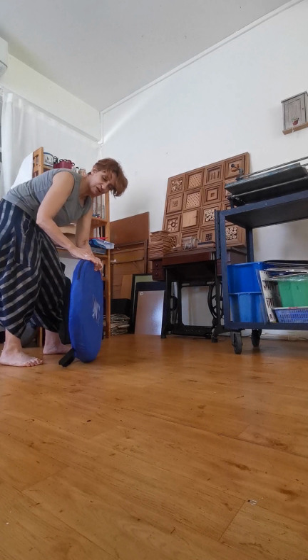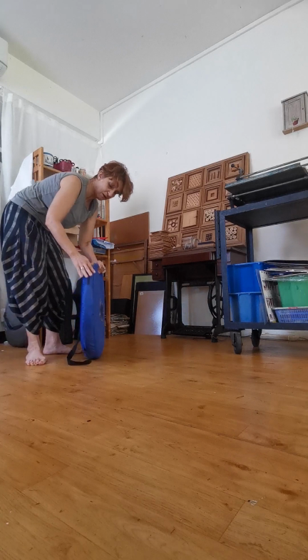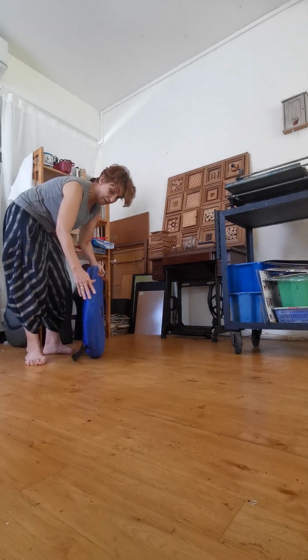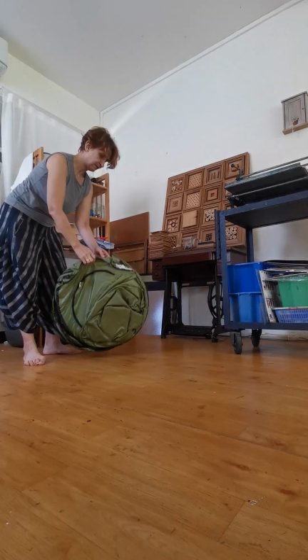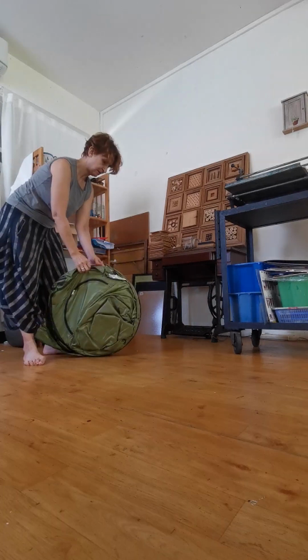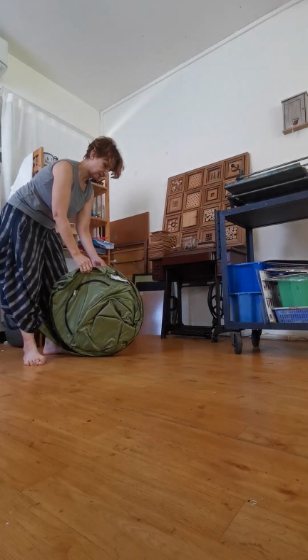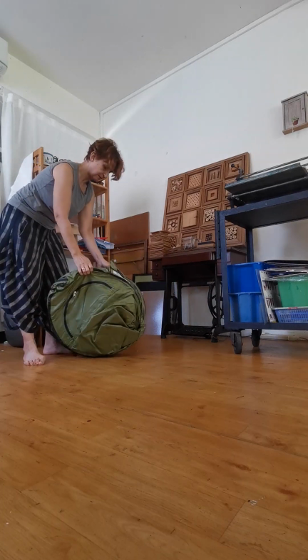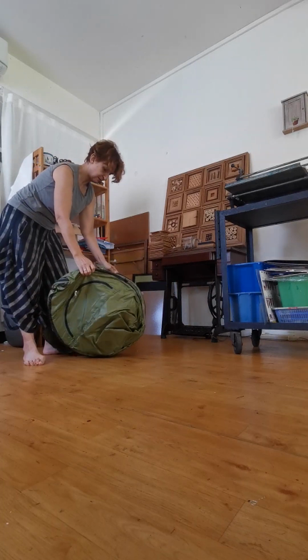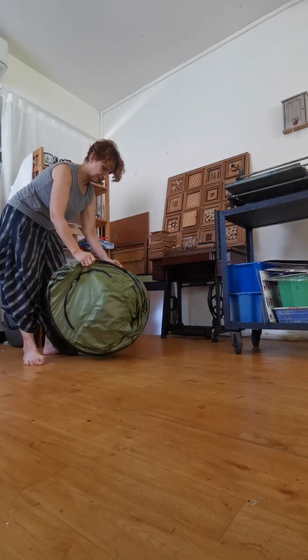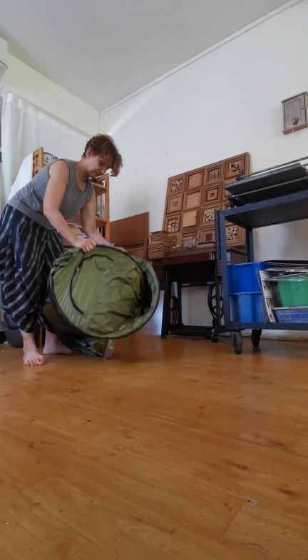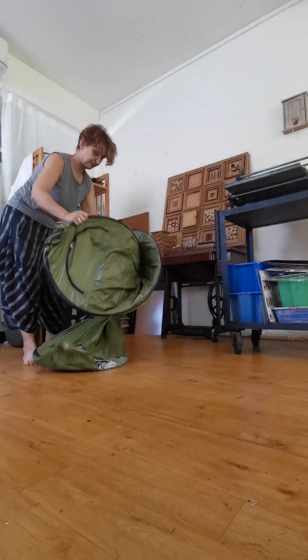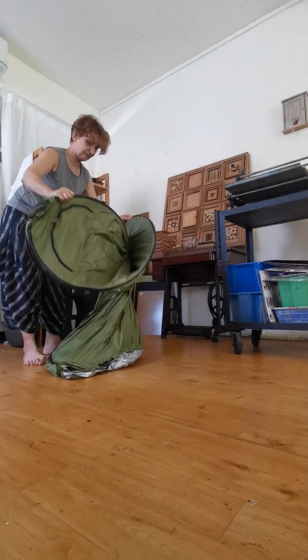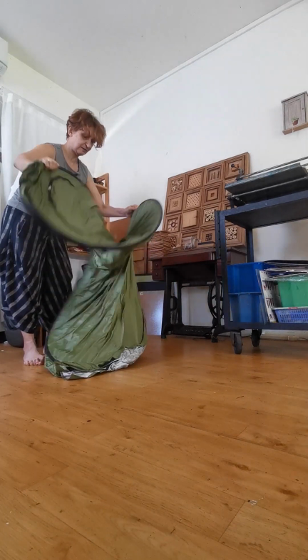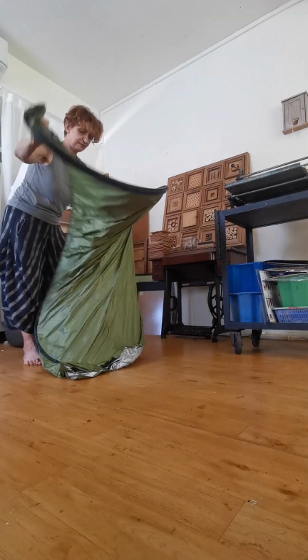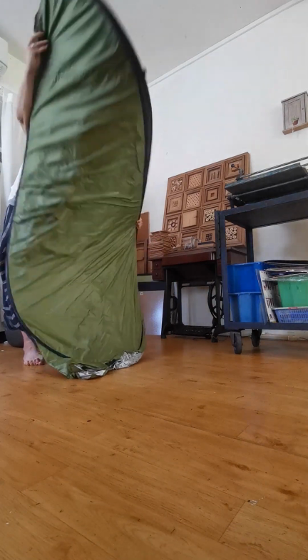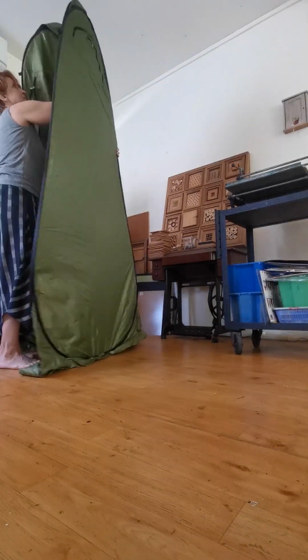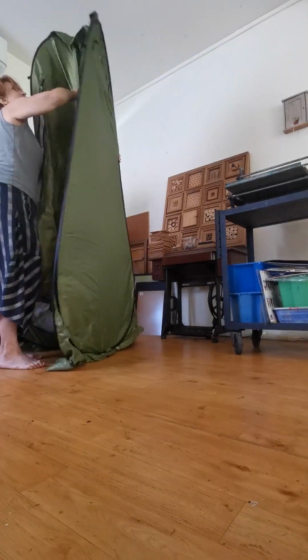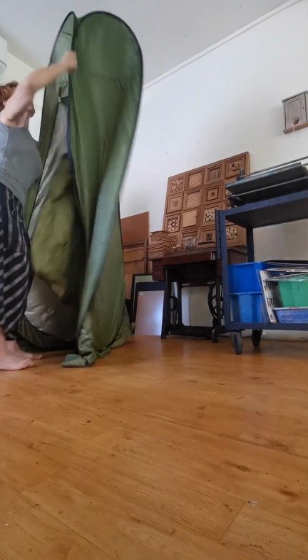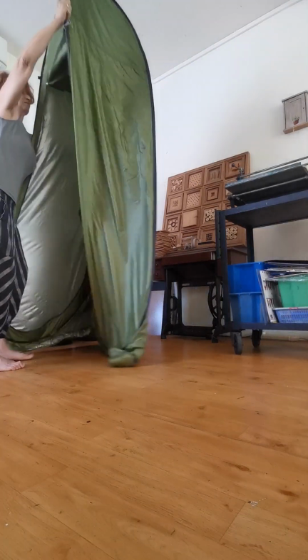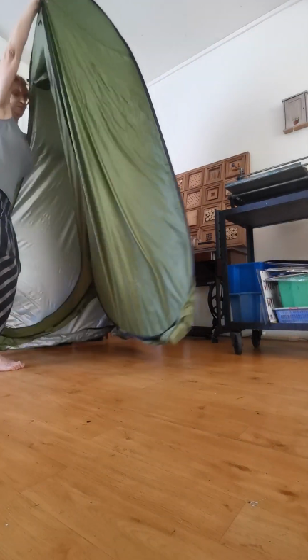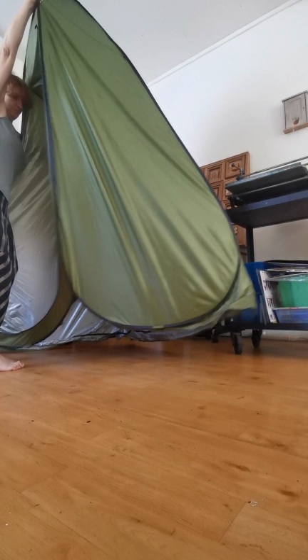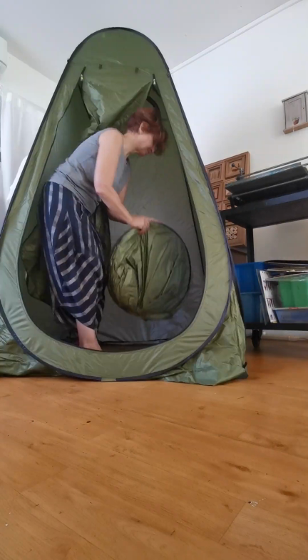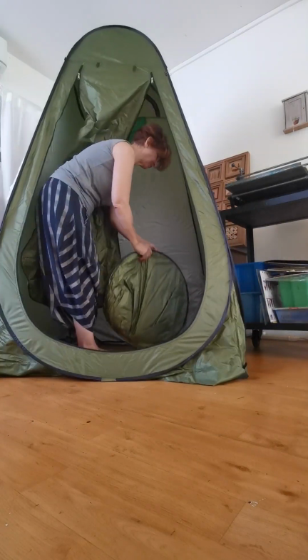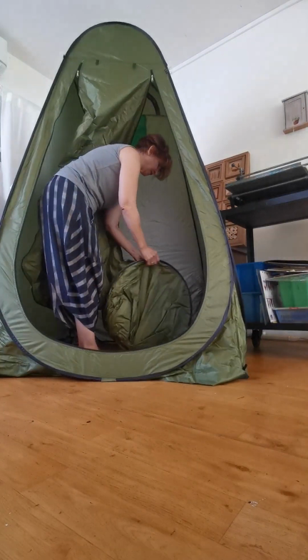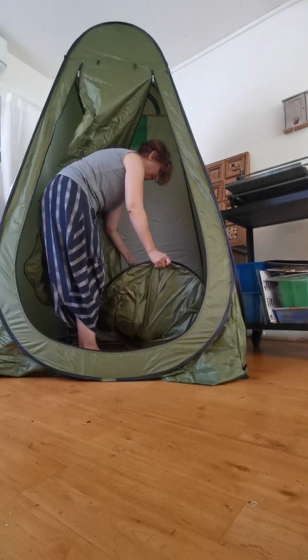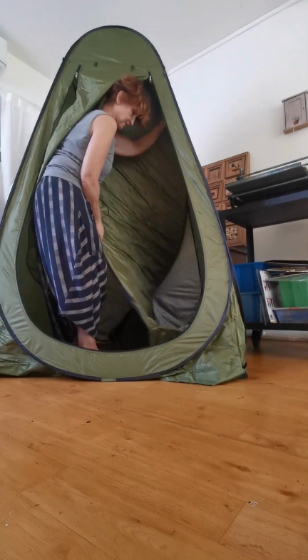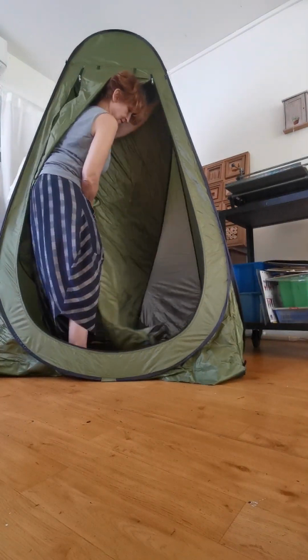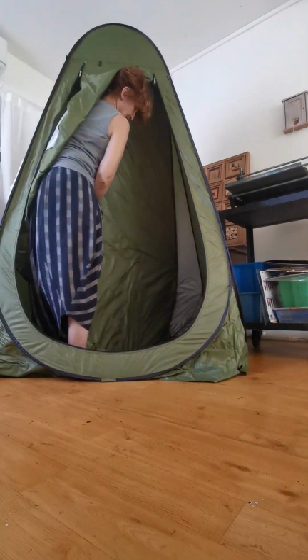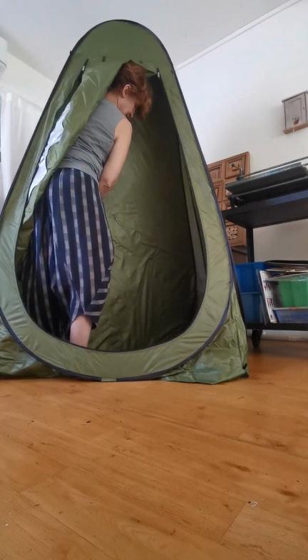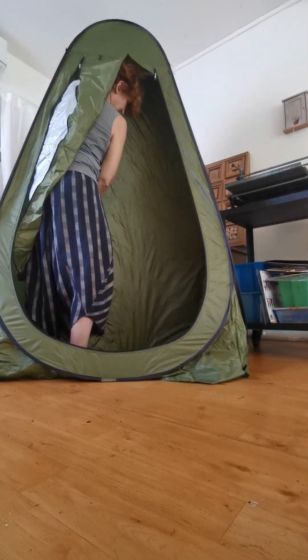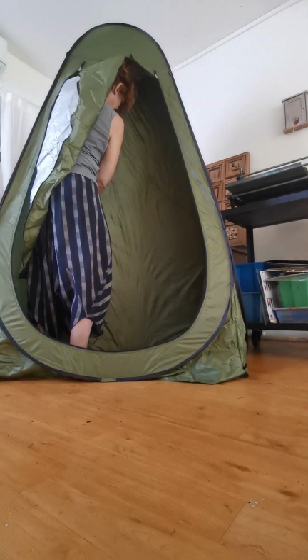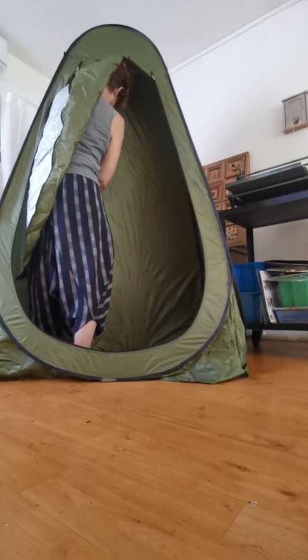First you pitch the dark room tent. You can use two for better darkness.